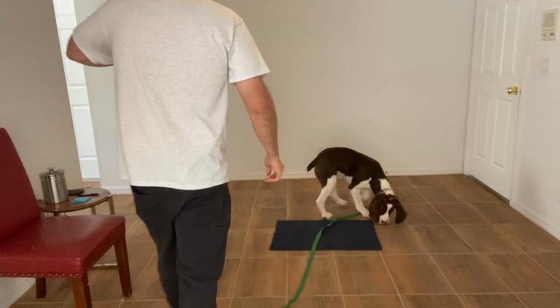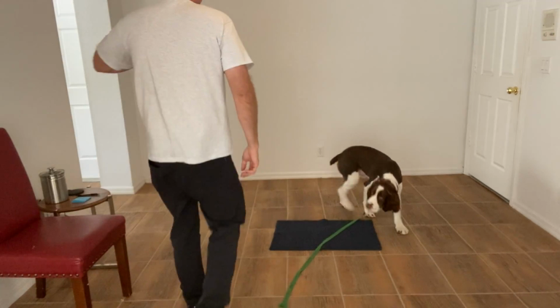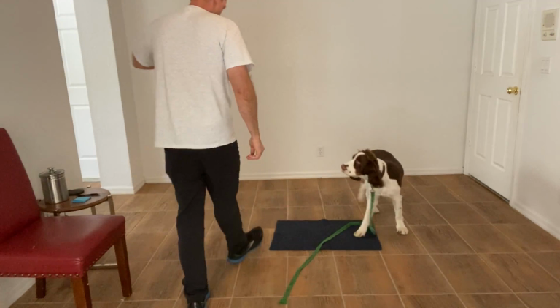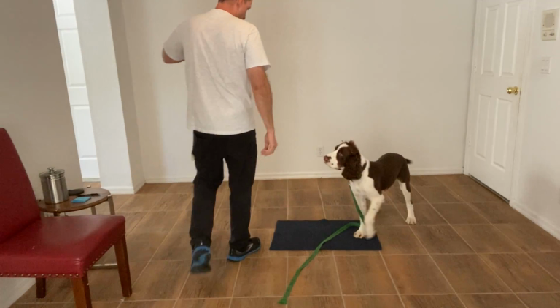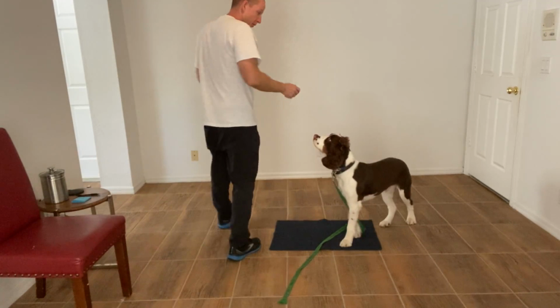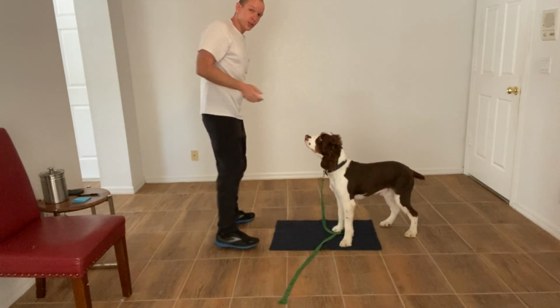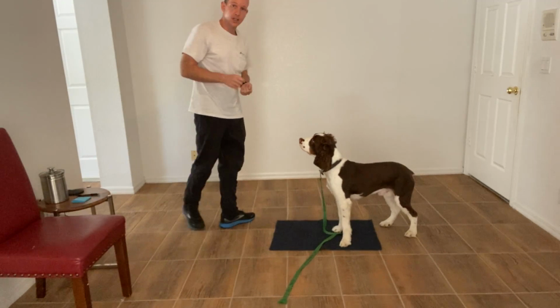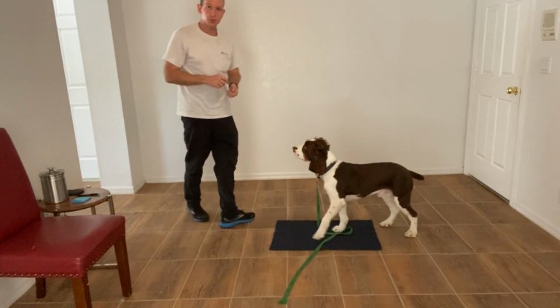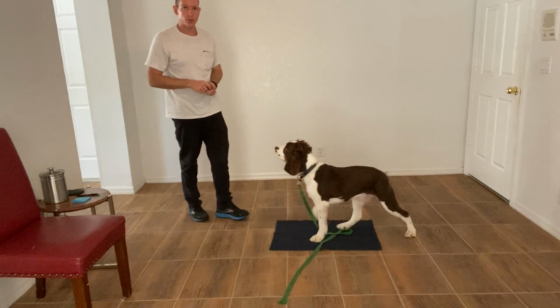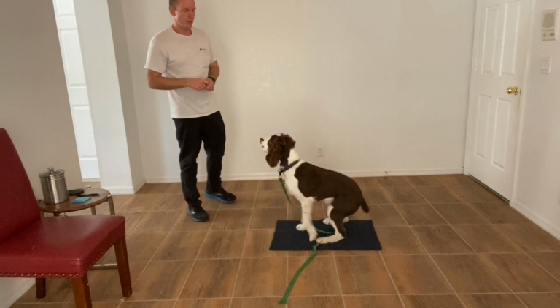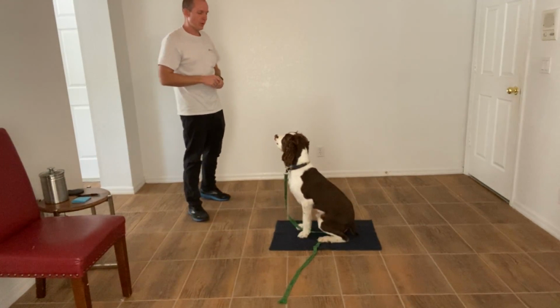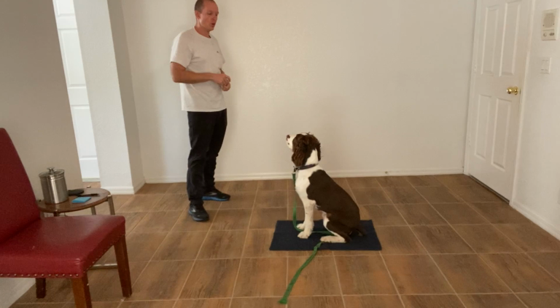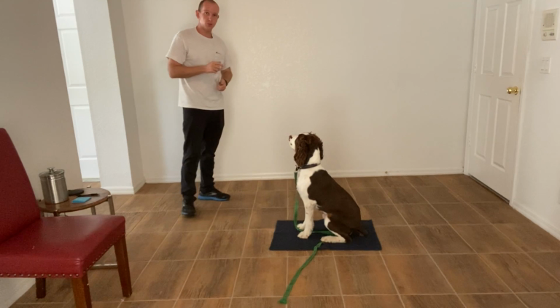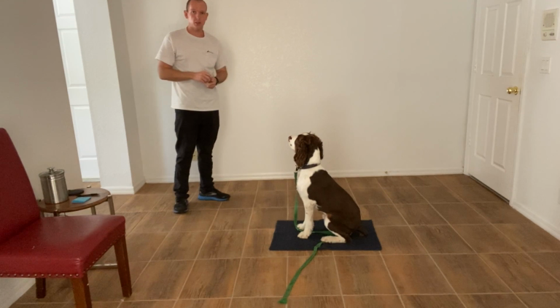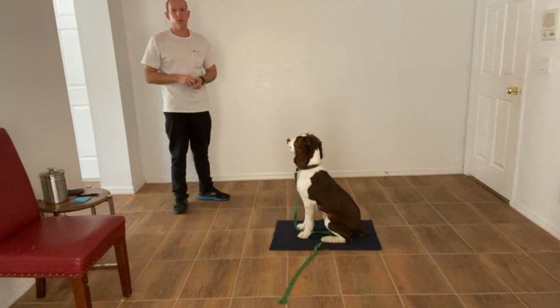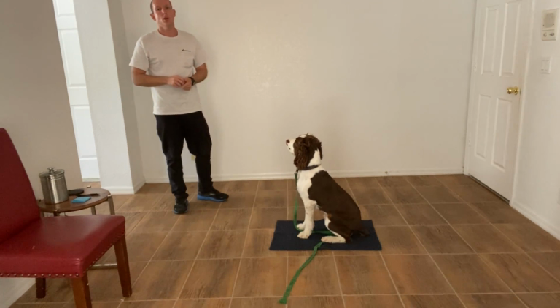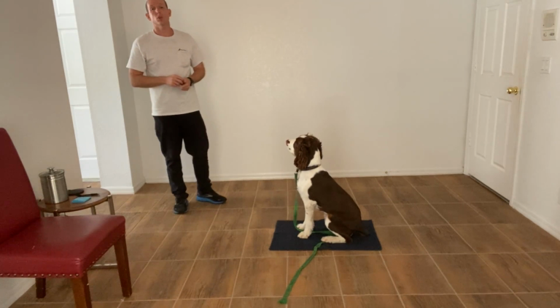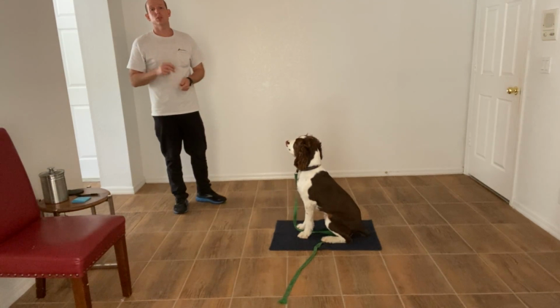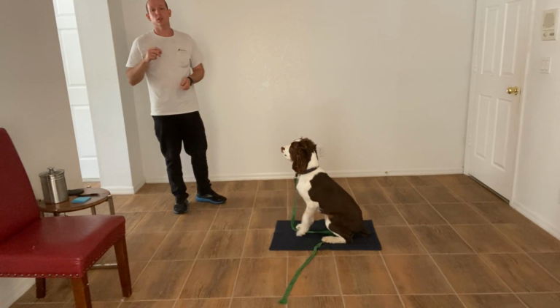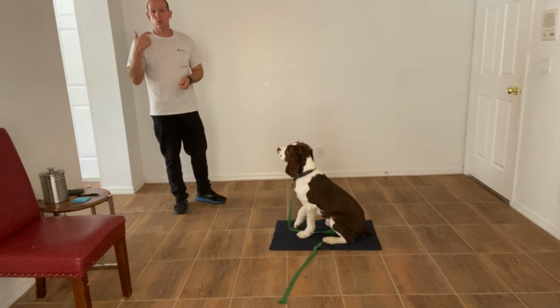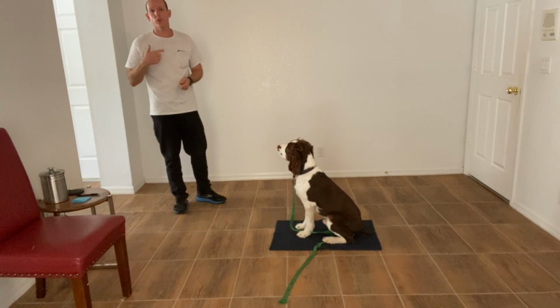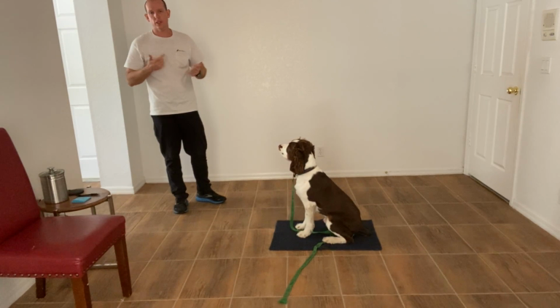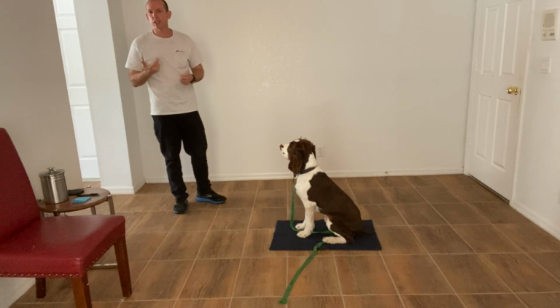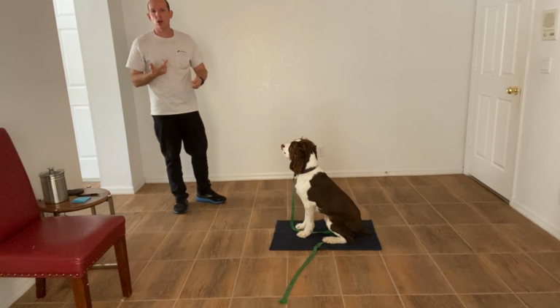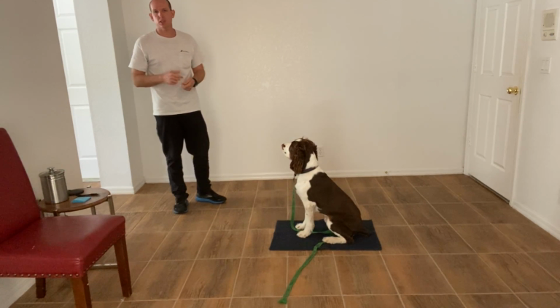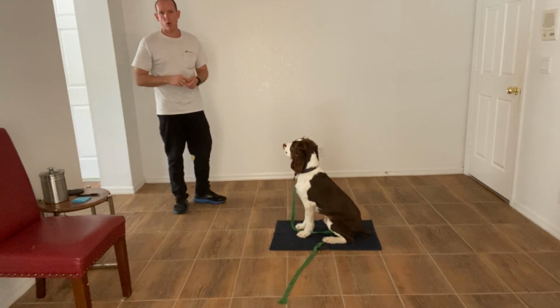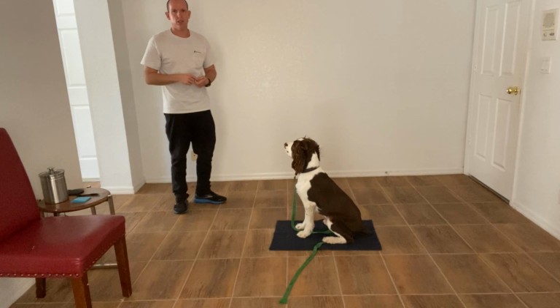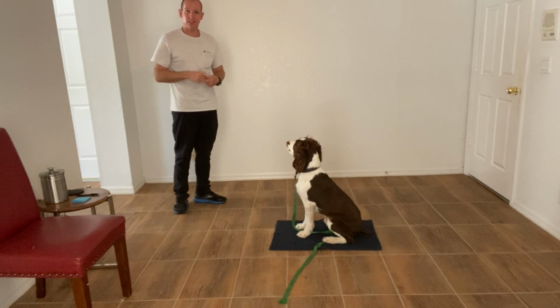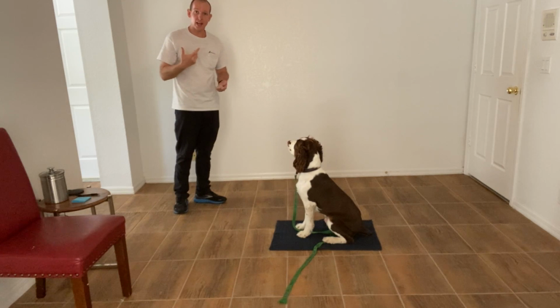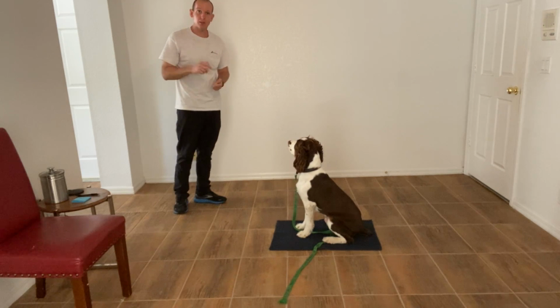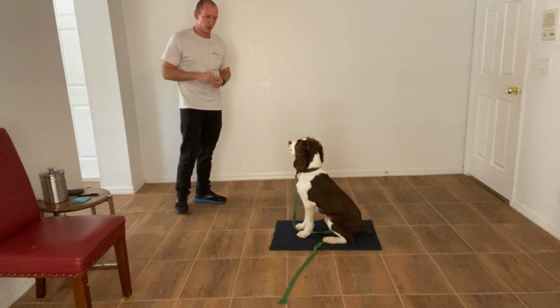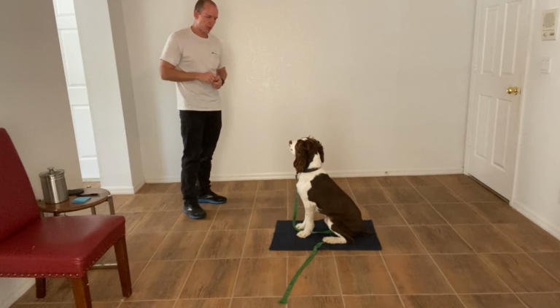Hi, I'm Walt with West Palm Dog and today we're going to be working with Finn on the go-to-bed command. But we're going to be doing it more like experimenting with what we can get out of him before the go-to-bed.